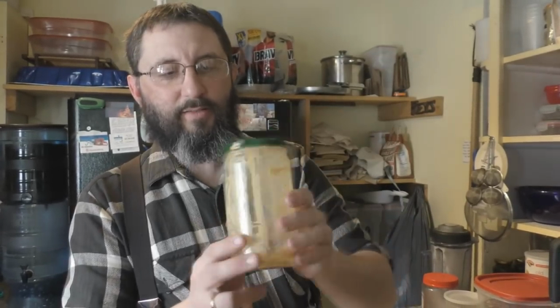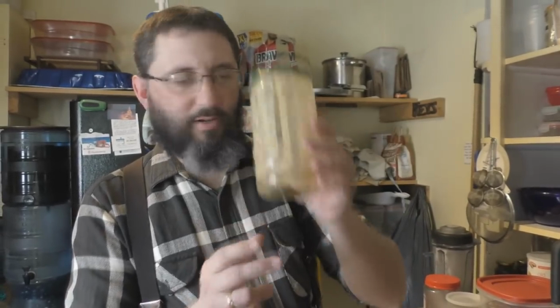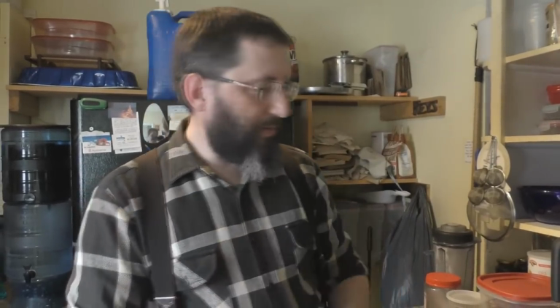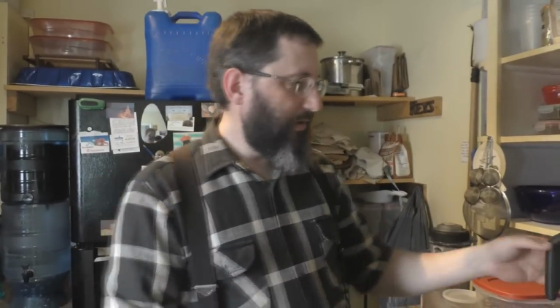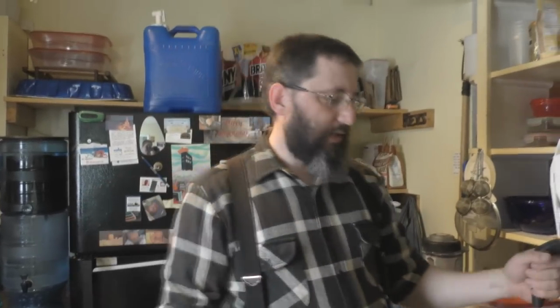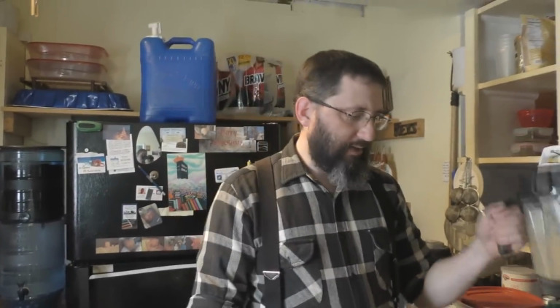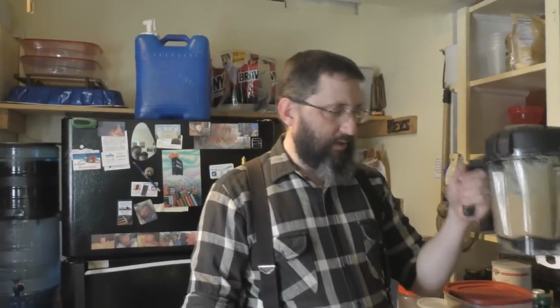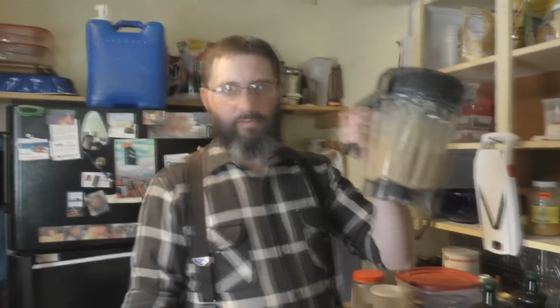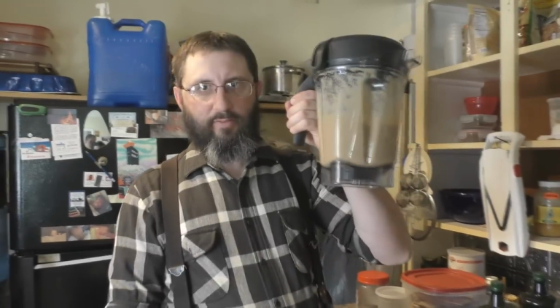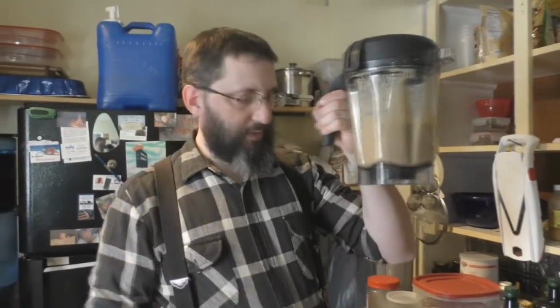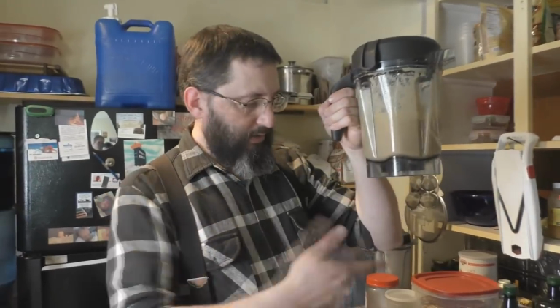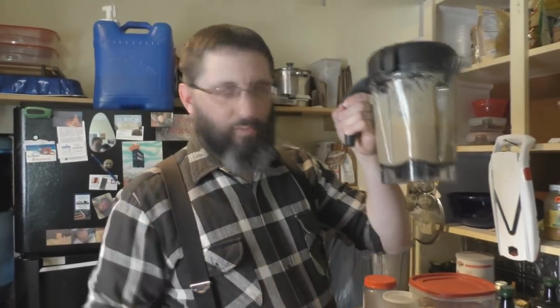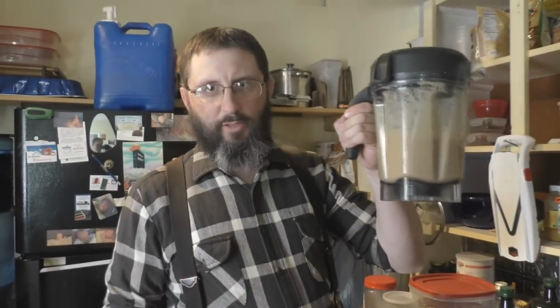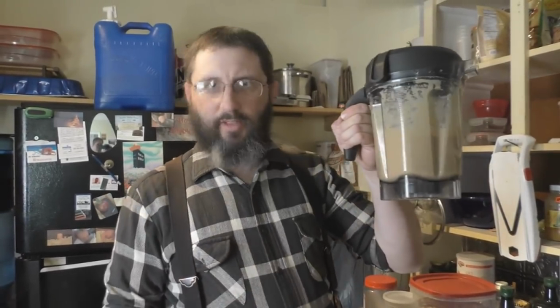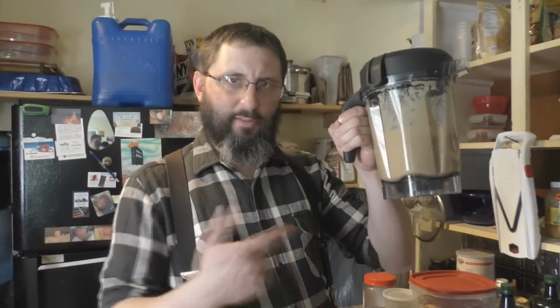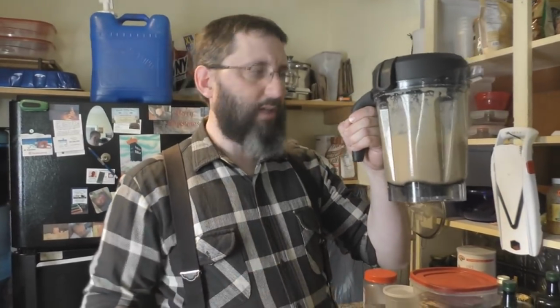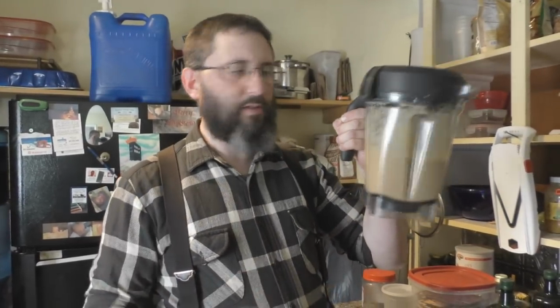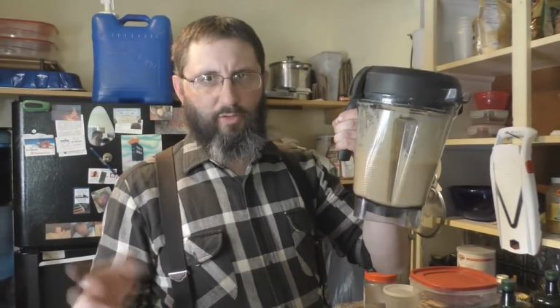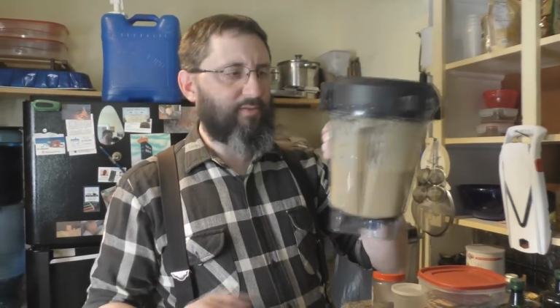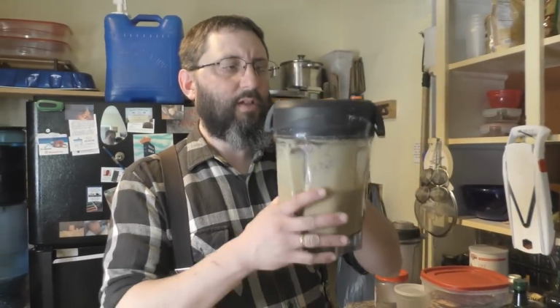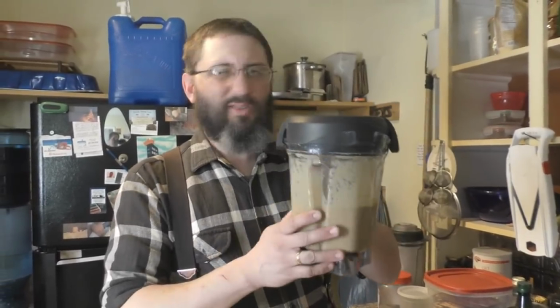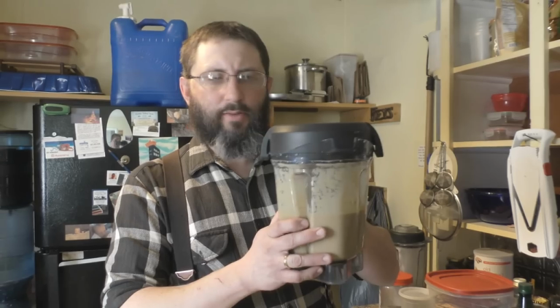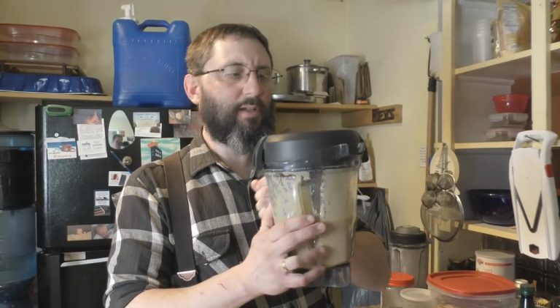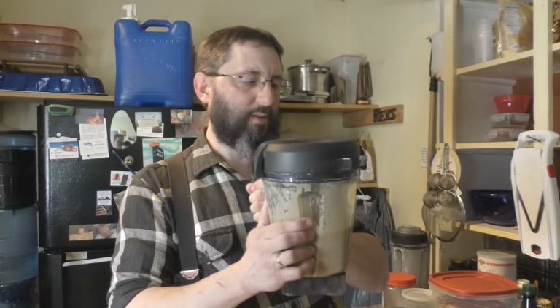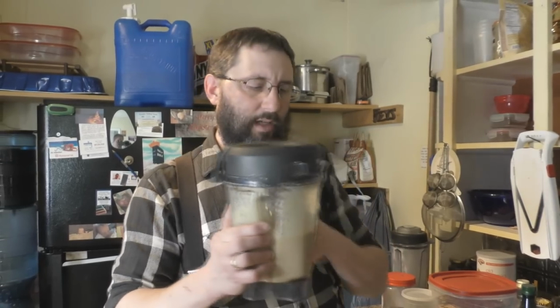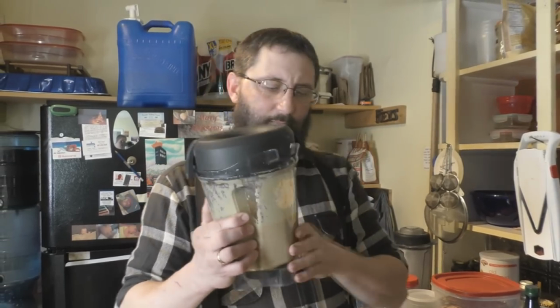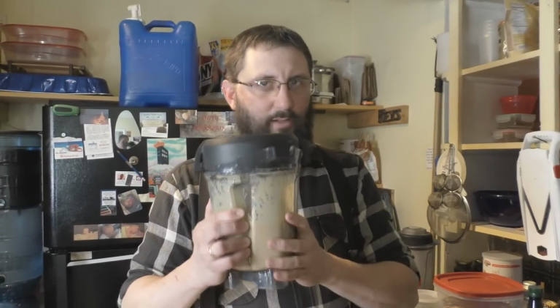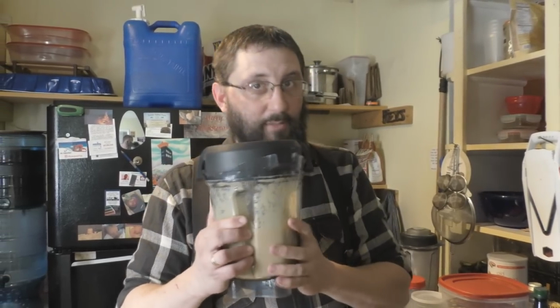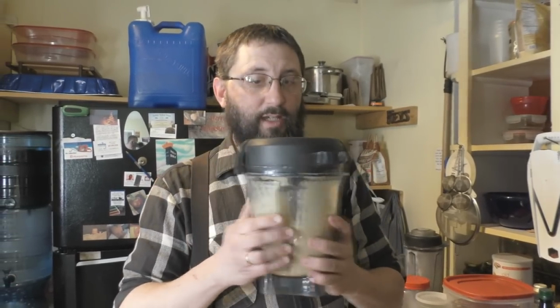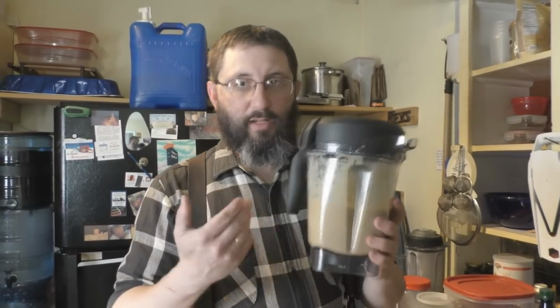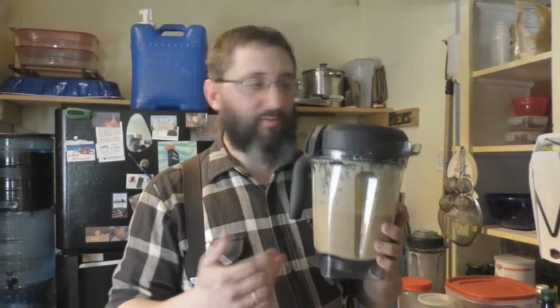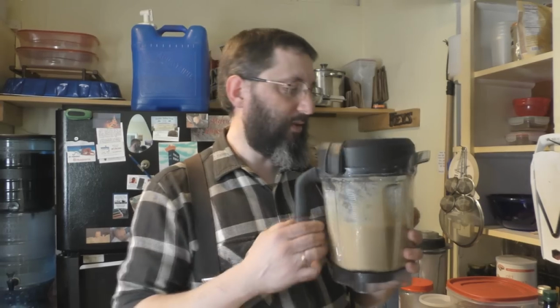We make our own peanut butter — just got done making some here with our Vitamix blender. It's an older Vitamix; these are really expensive brand new, but you can find them on eBay for two hundred dollars or less many times. It's a lot of money, but you can make your own food with it — it's really good to have around.